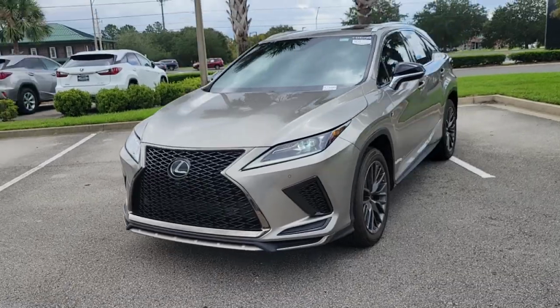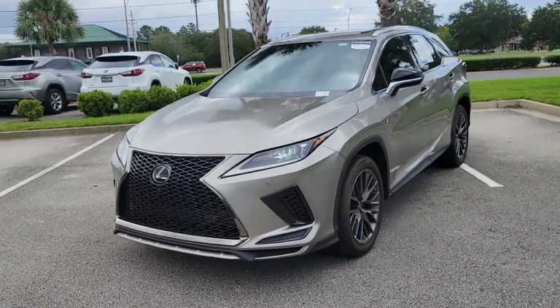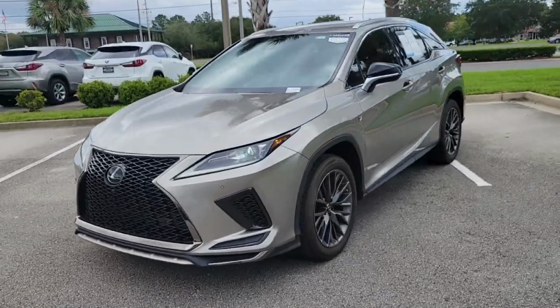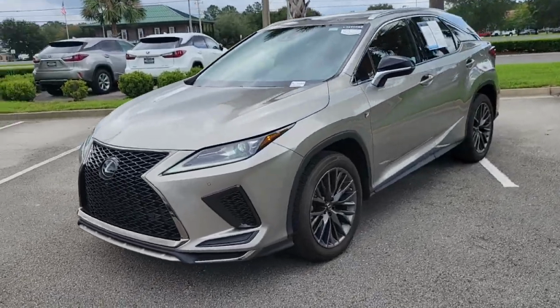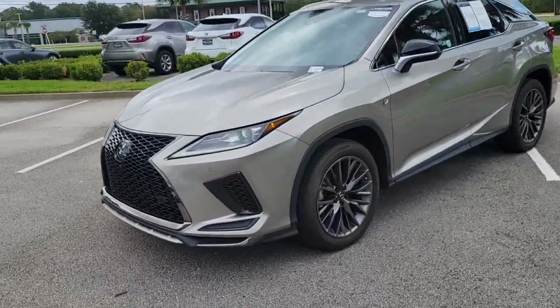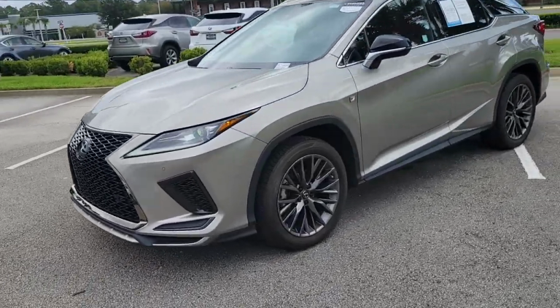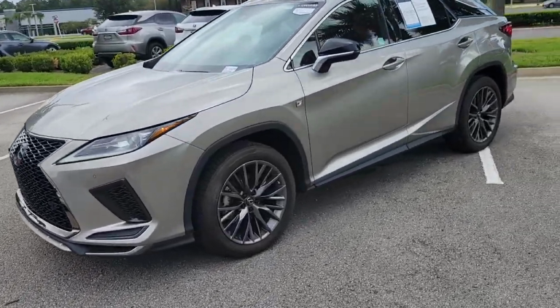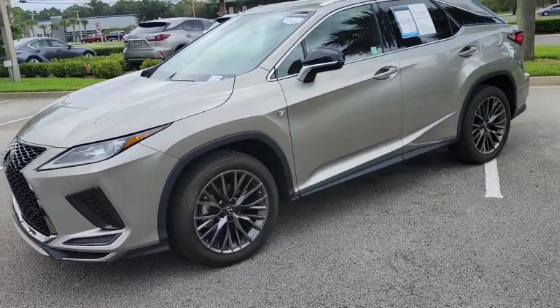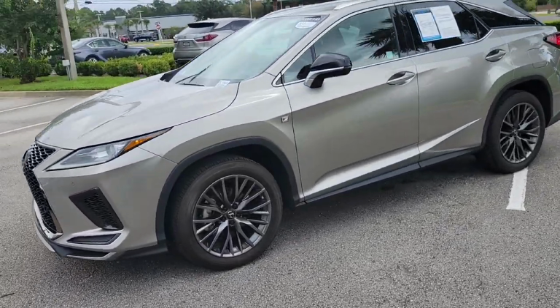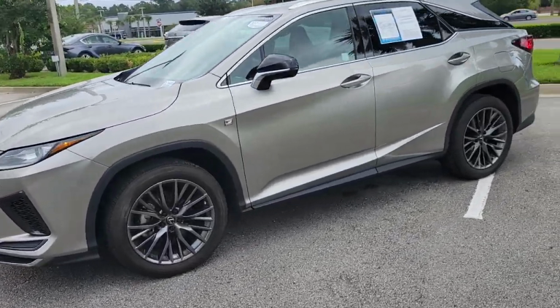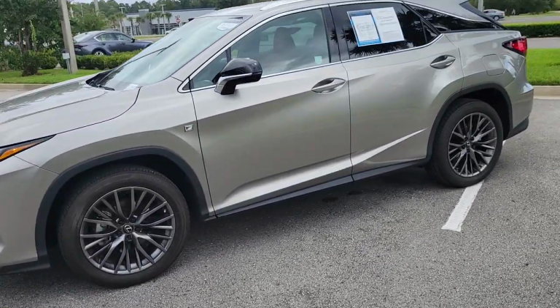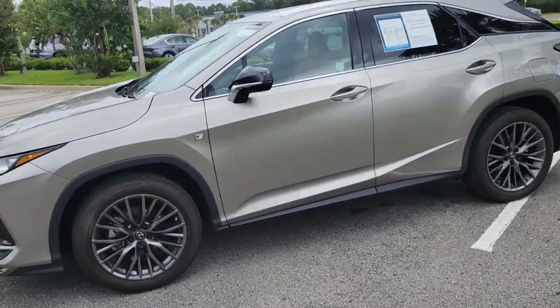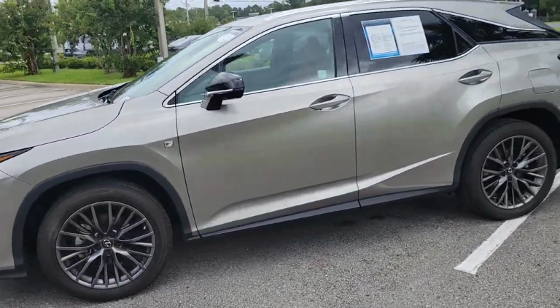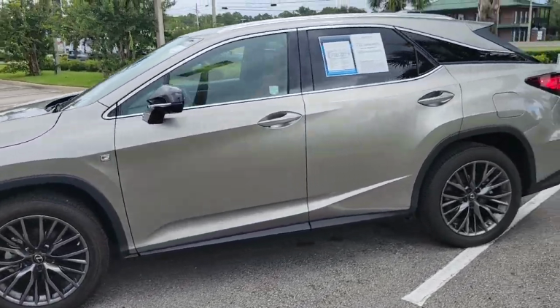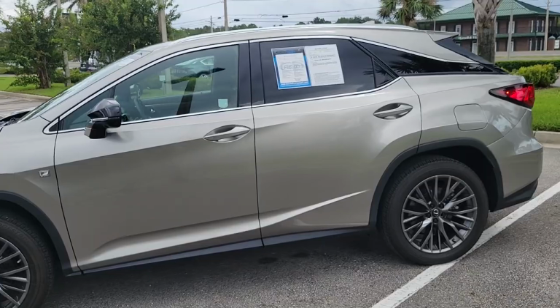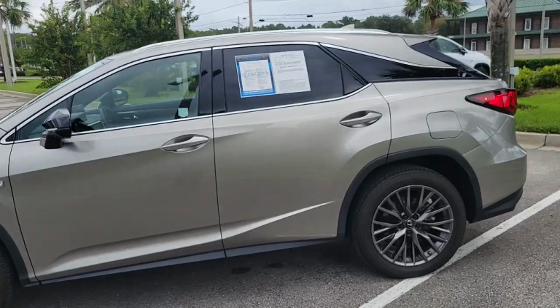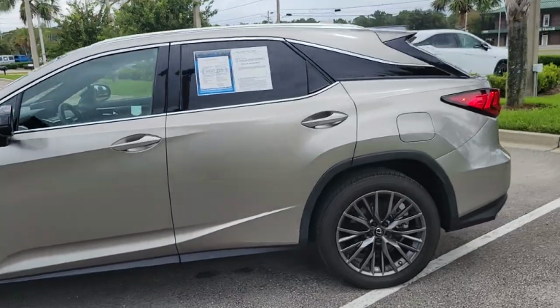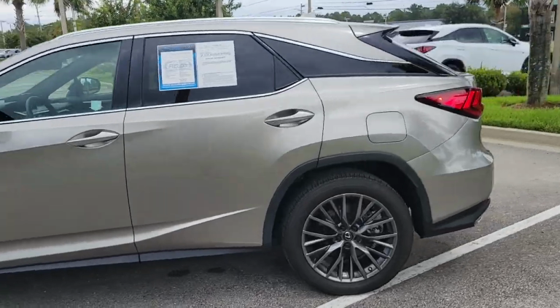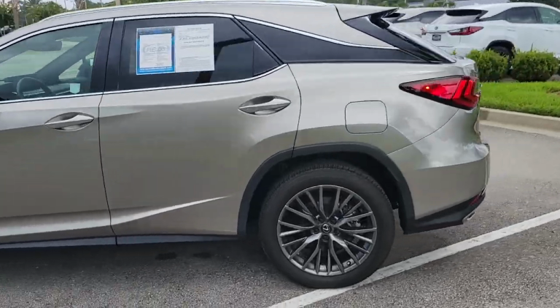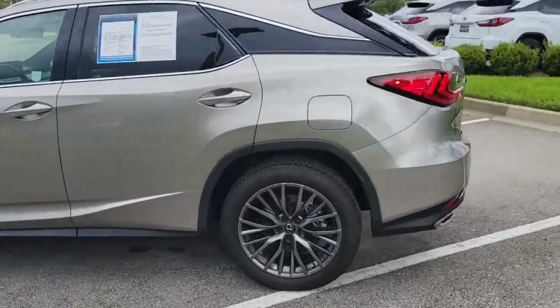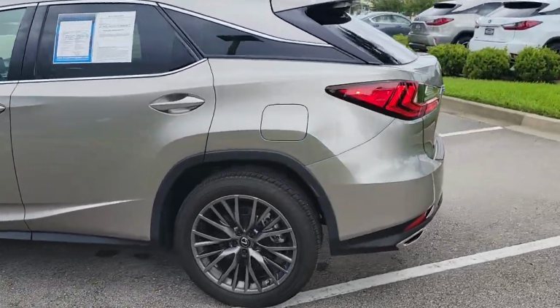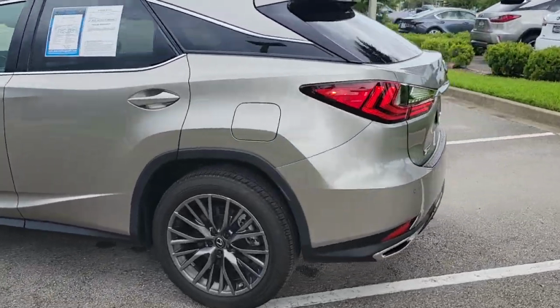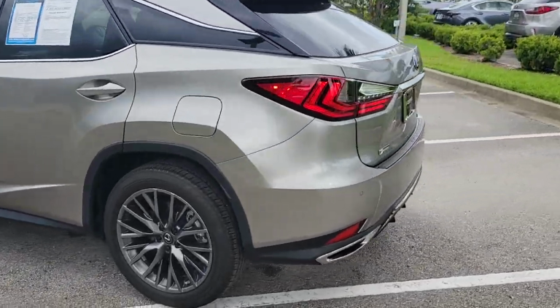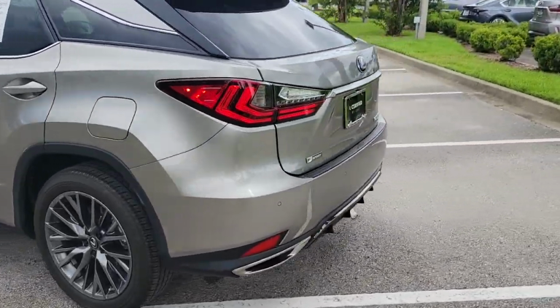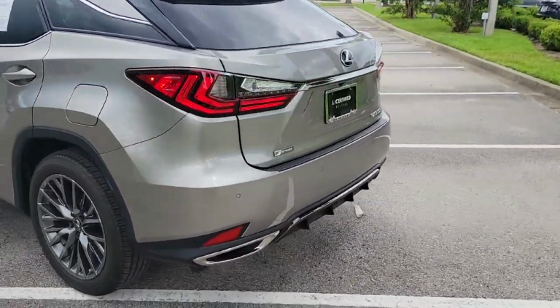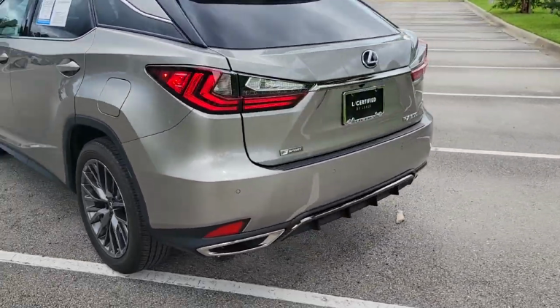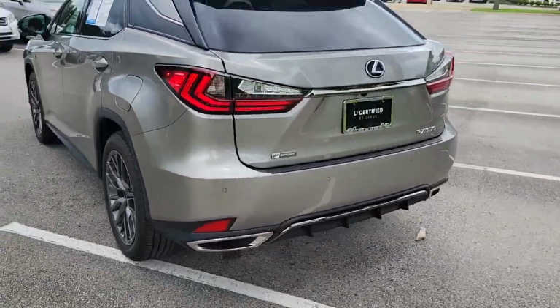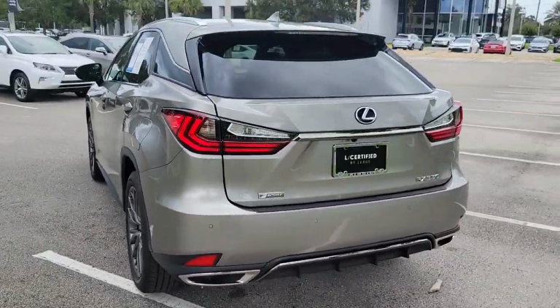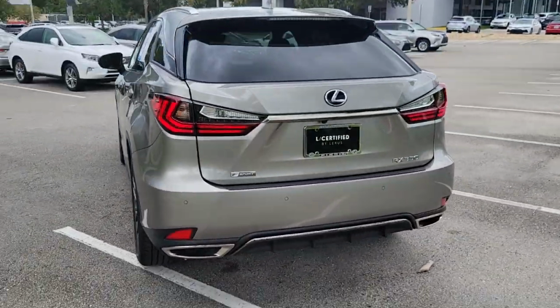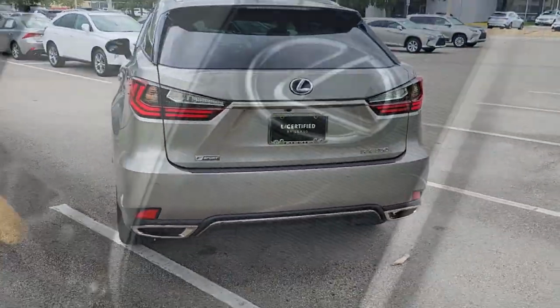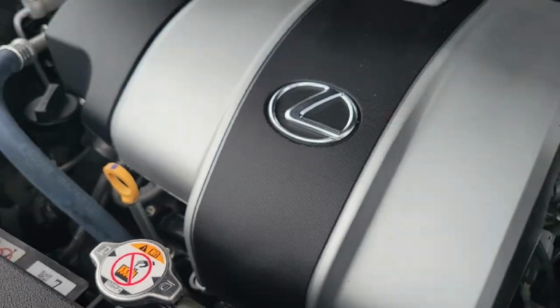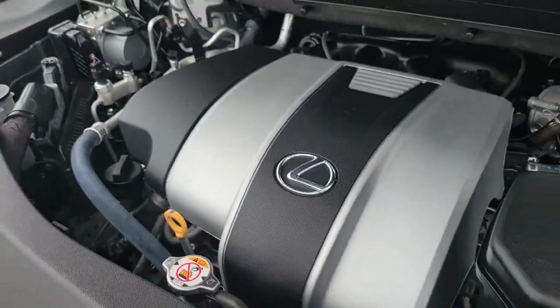Today we are featuring this 2021 Lexus RX 350. This Atomic Silver RX has only 22,953 miles, and it has been marked down to sell at only $48,600.